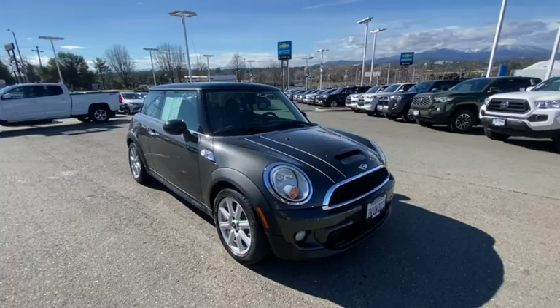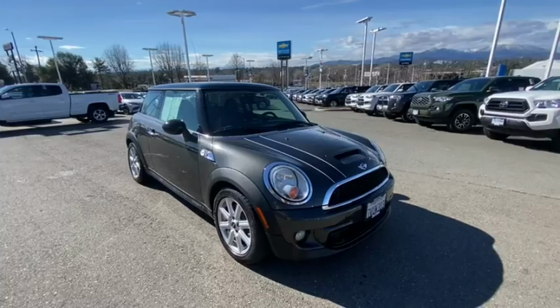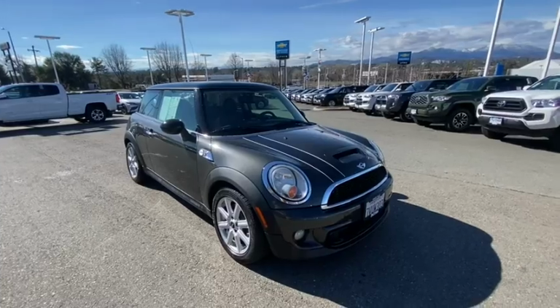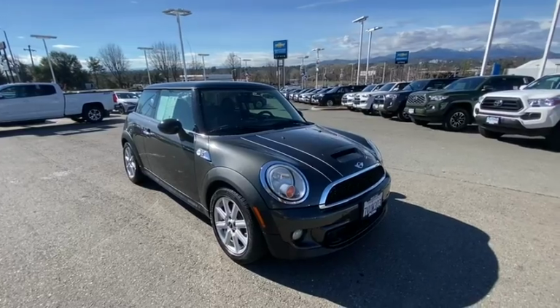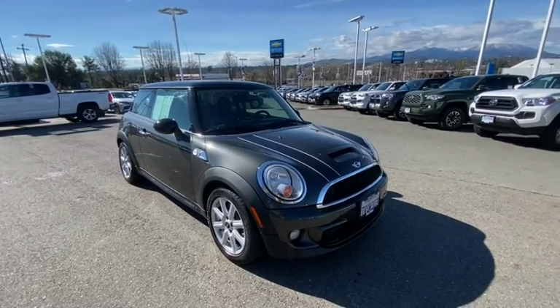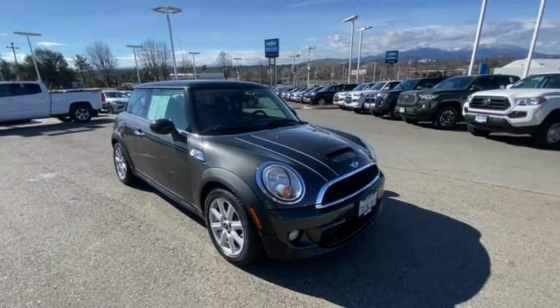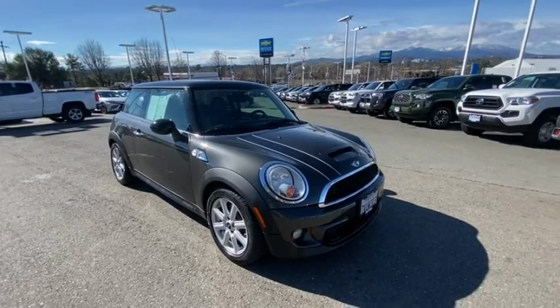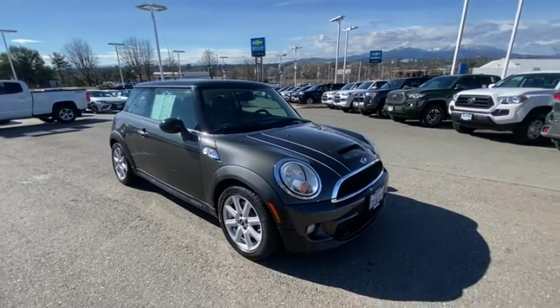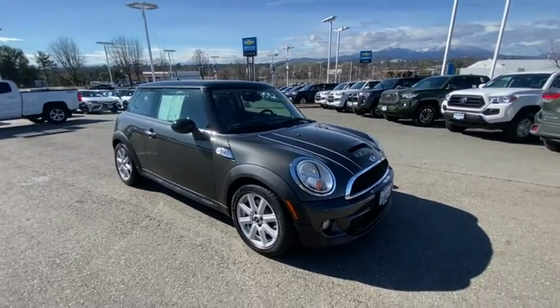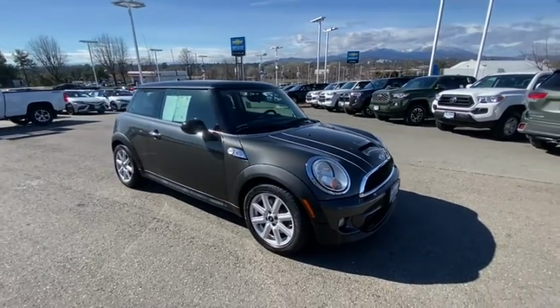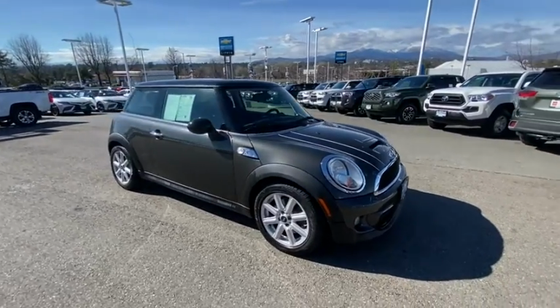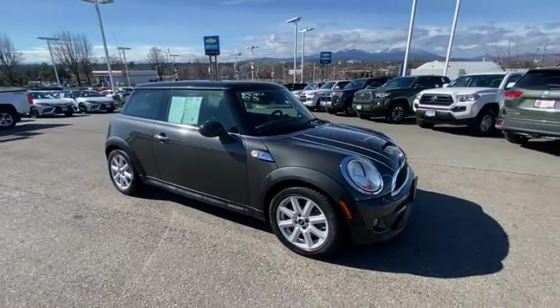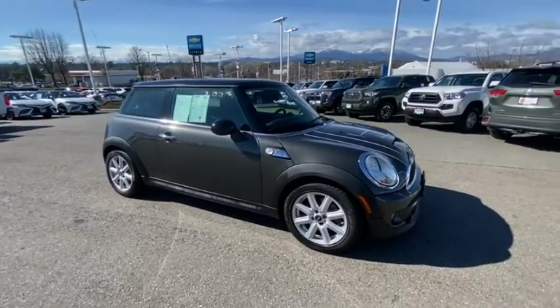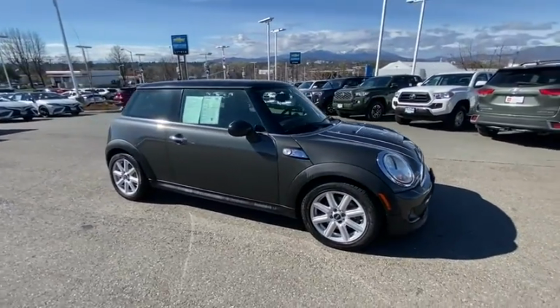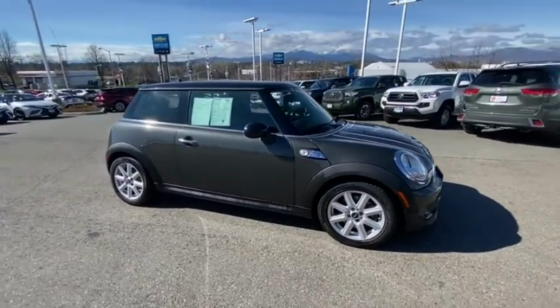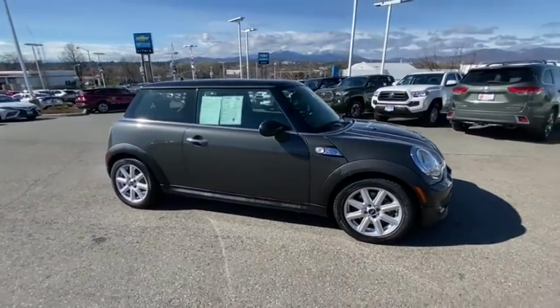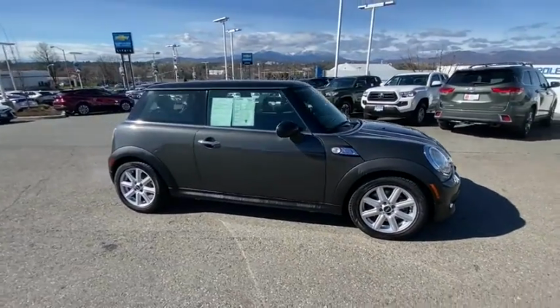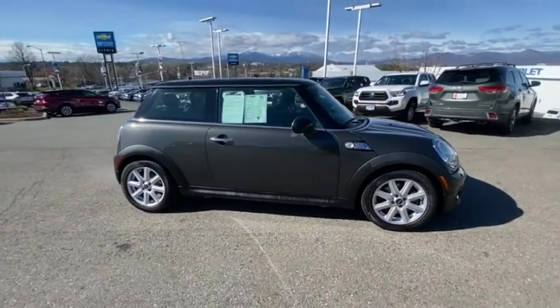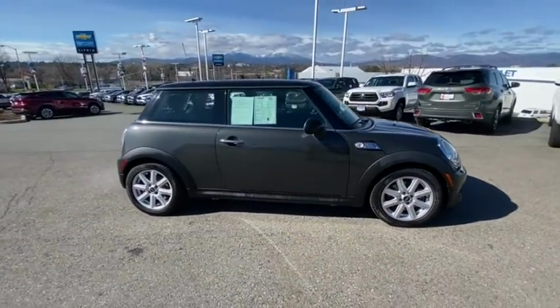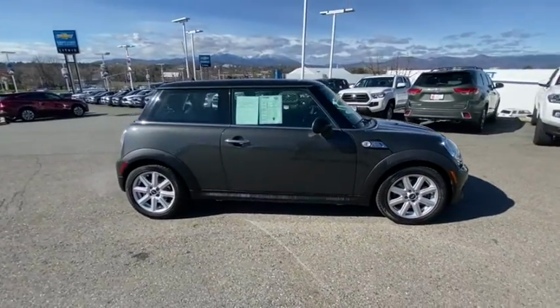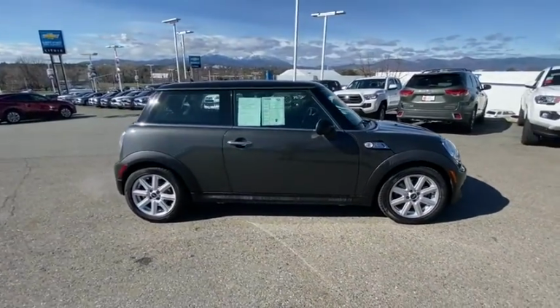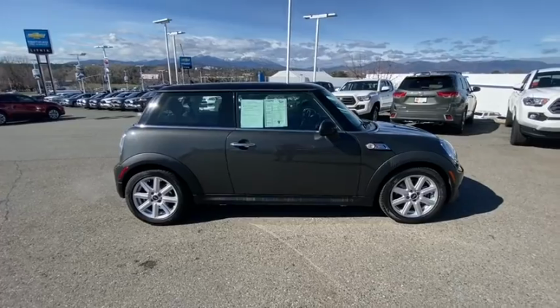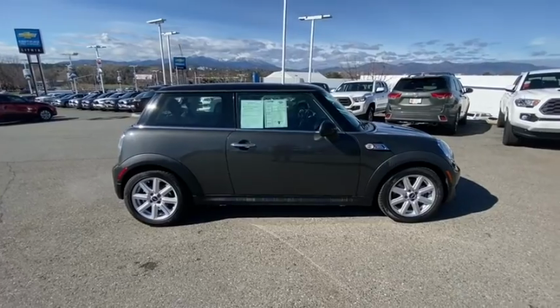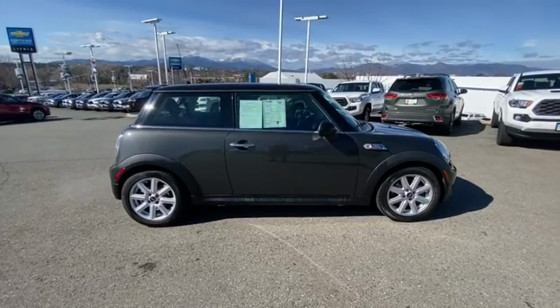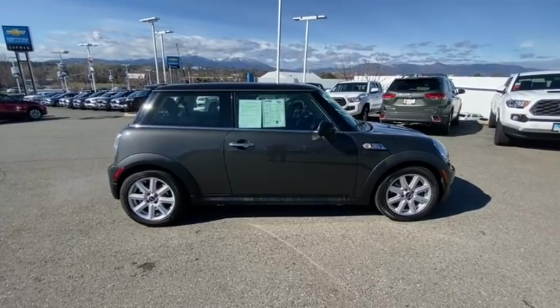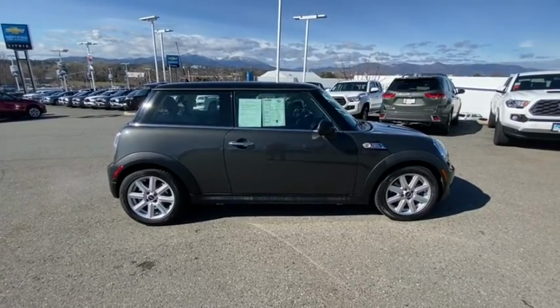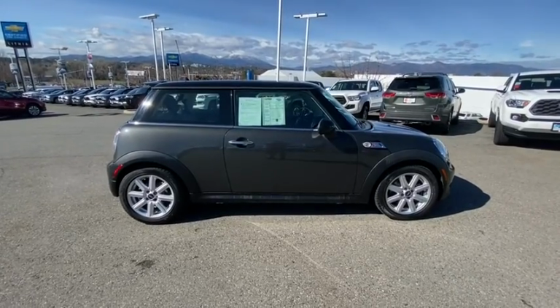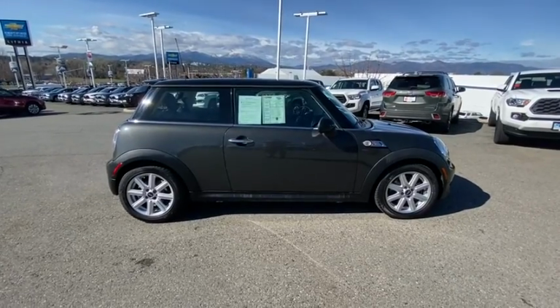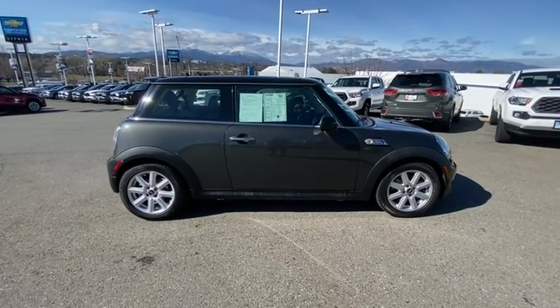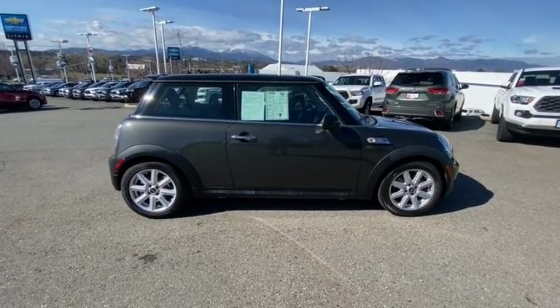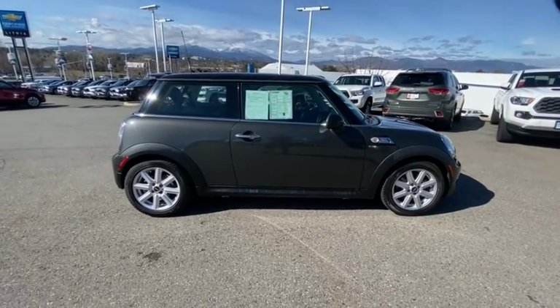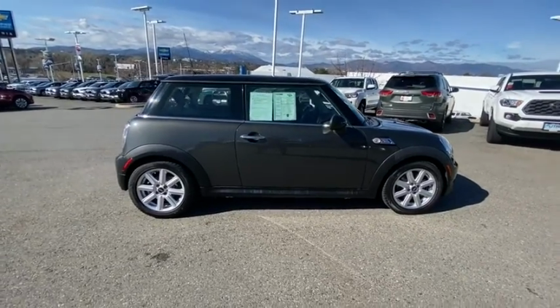Come test drive the 2012 Mini Cooper. Agile handling and quick, precise steering make the Mini Cooper lots of fun to drive.